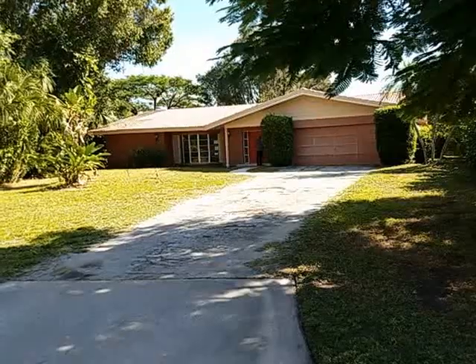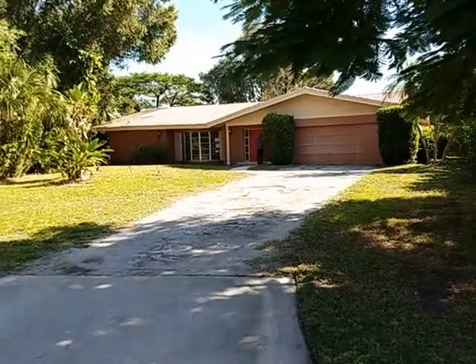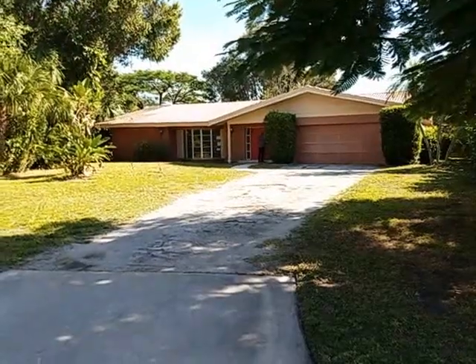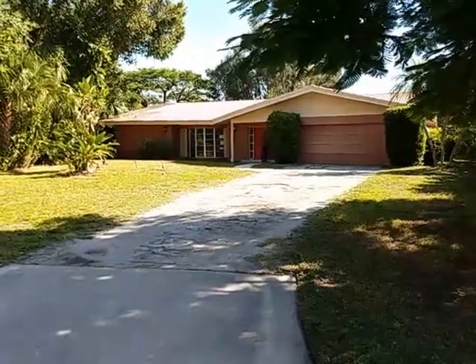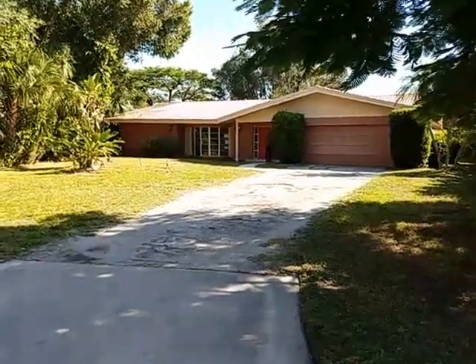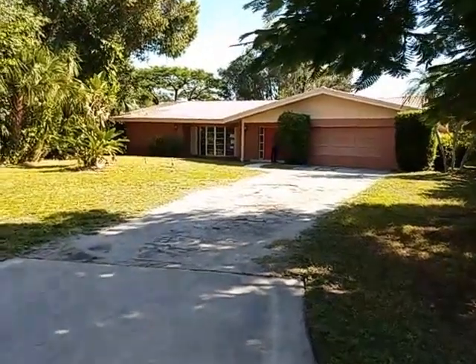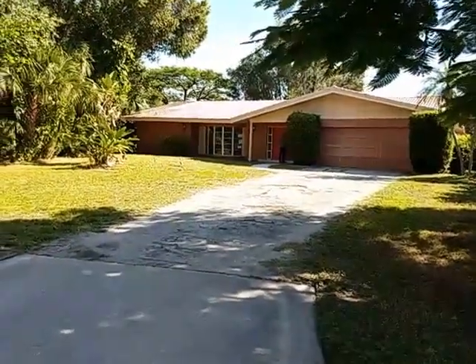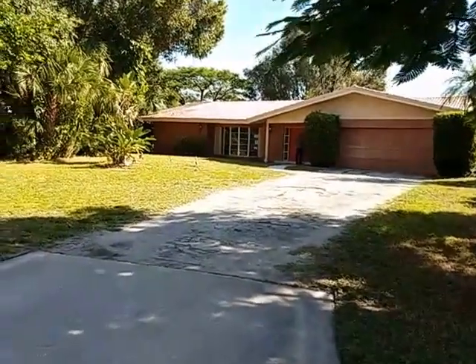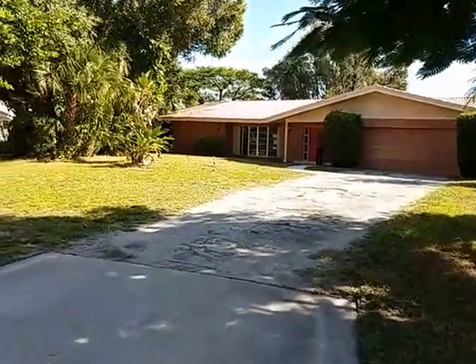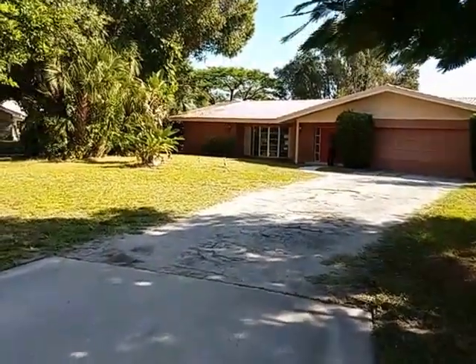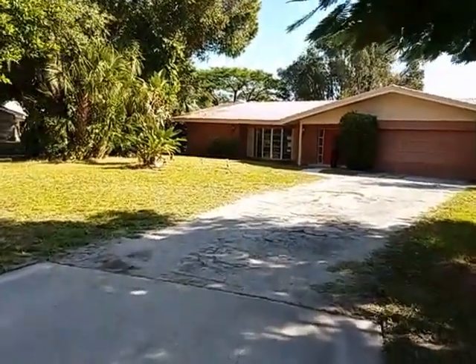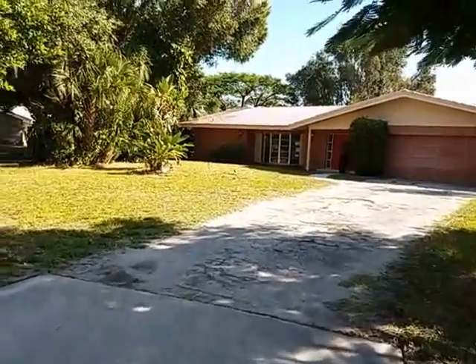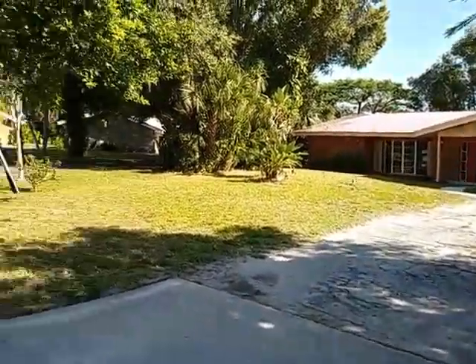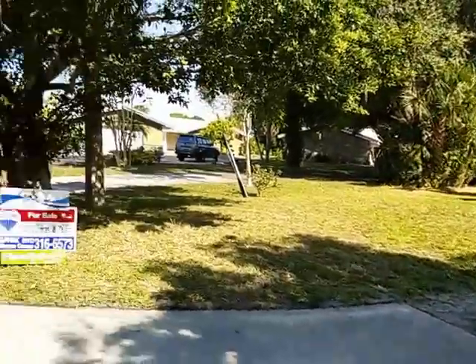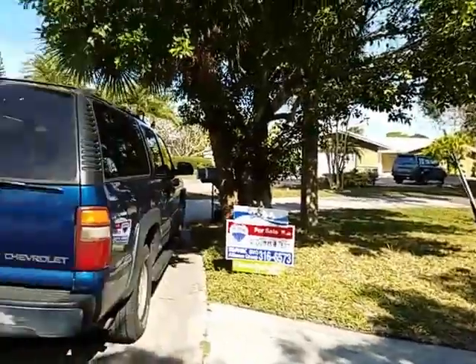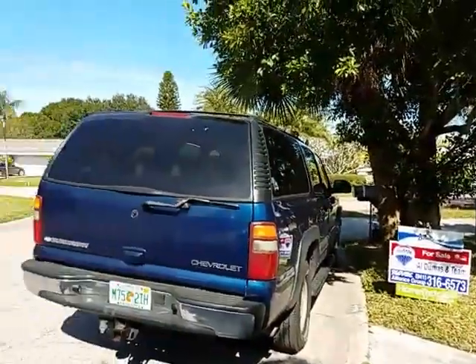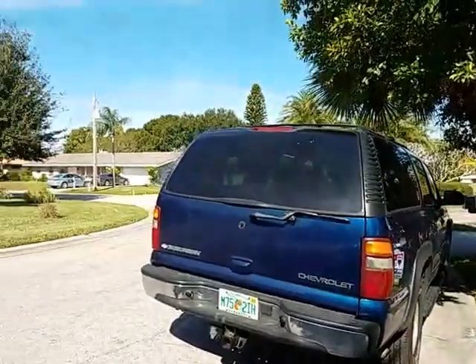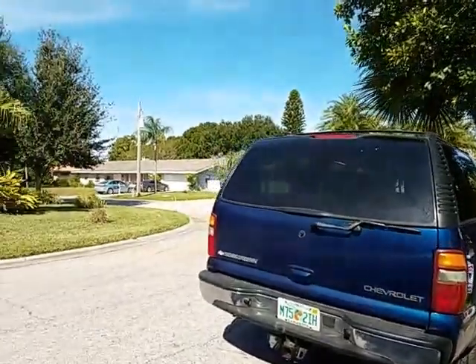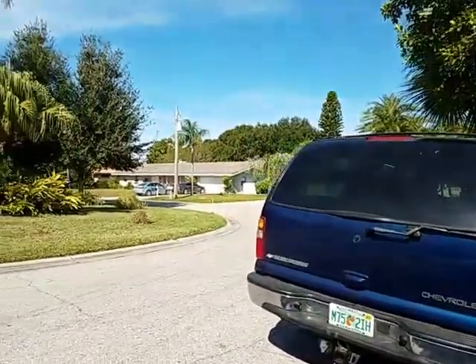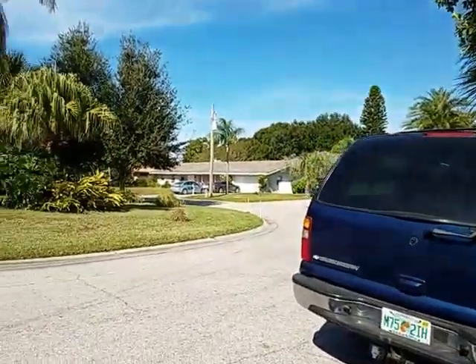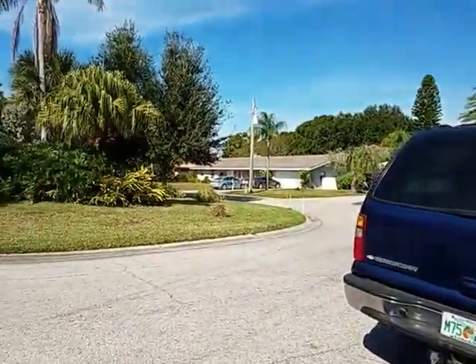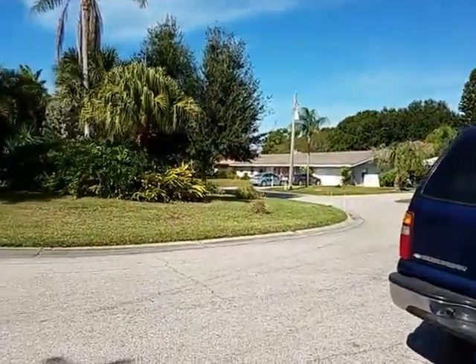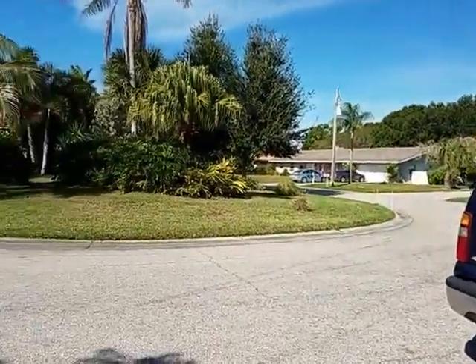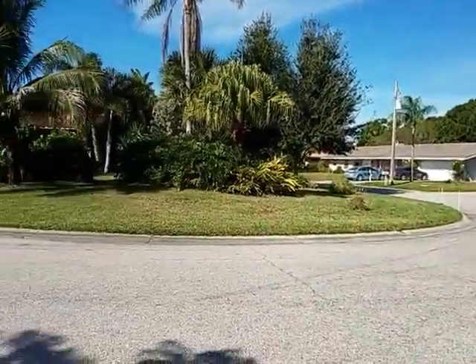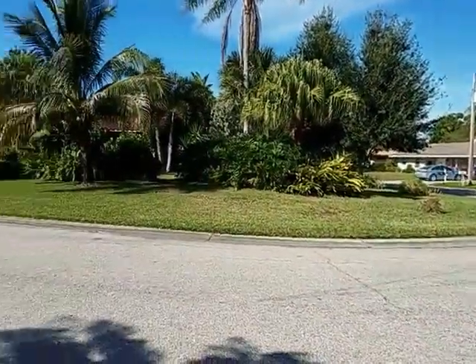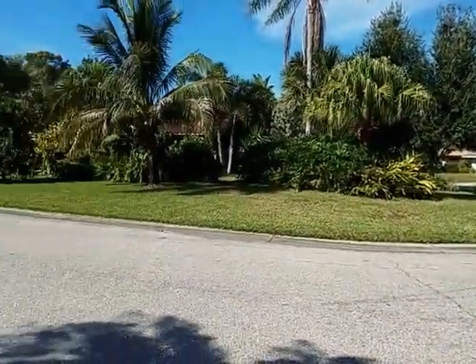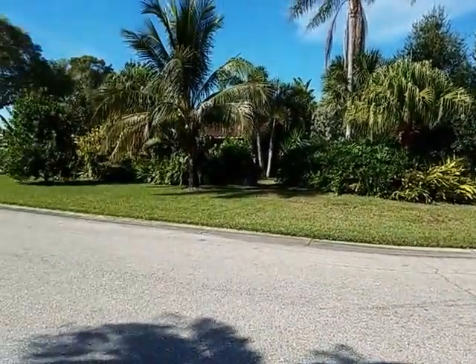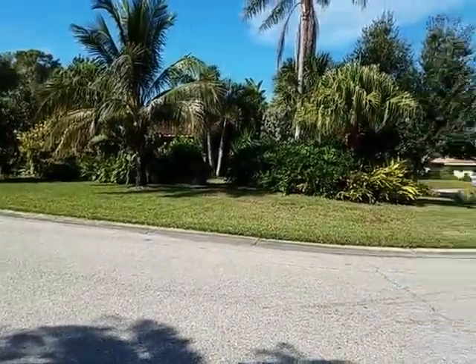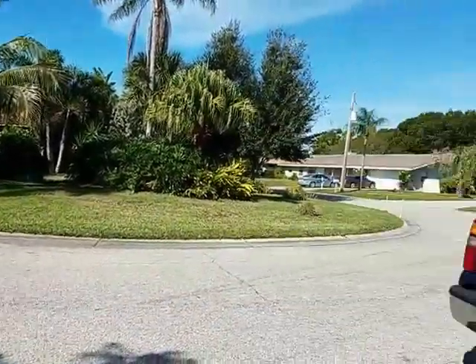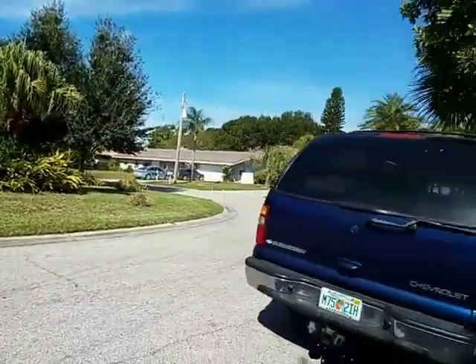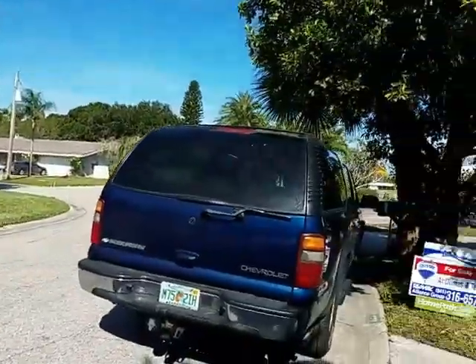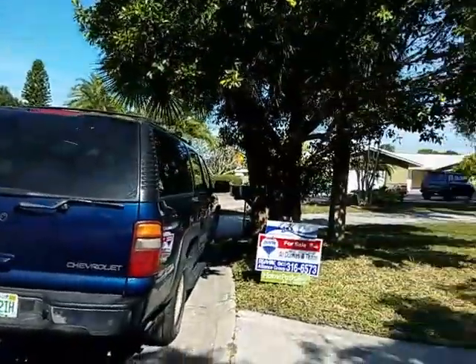This is a walkthrough video of 2211 Brookhaven. Brookhaven is a nice little neighborhood off Boniva, just north of Weber, south of Bahia Vista.